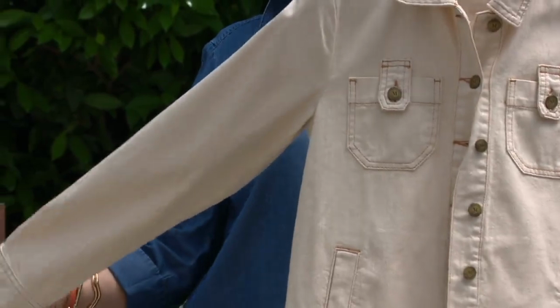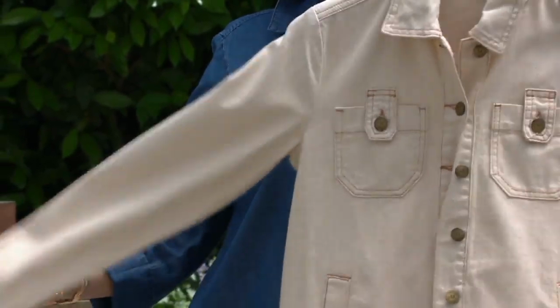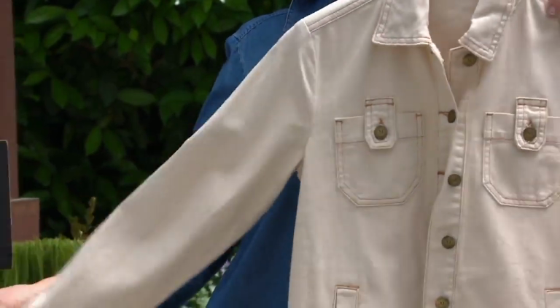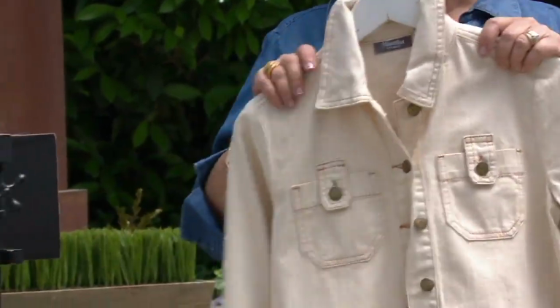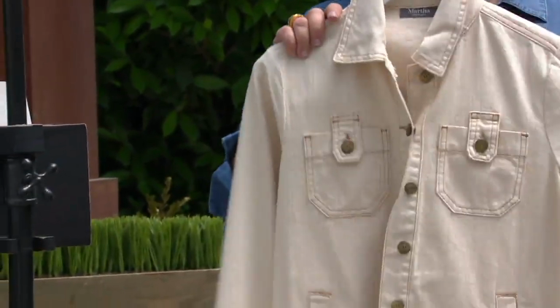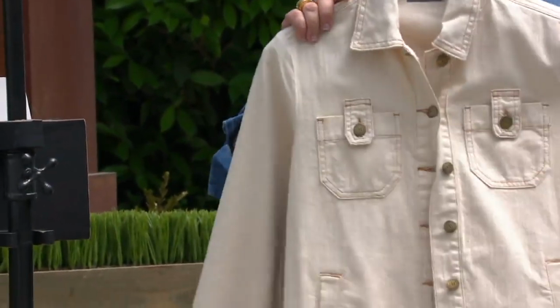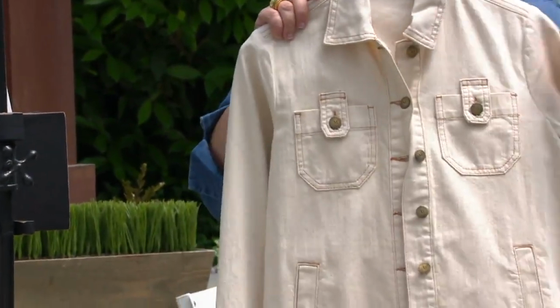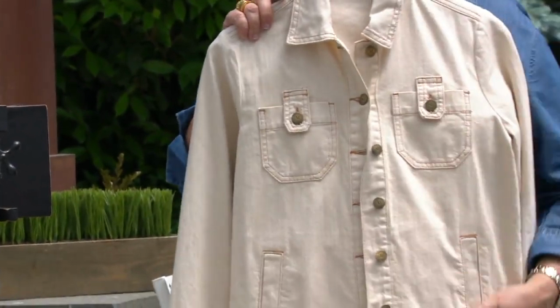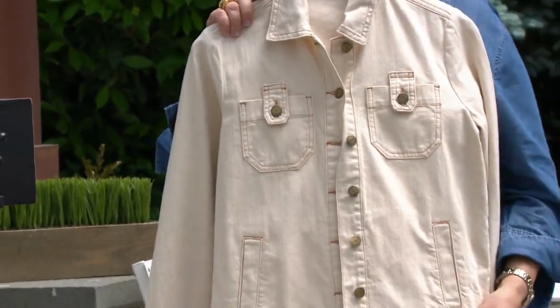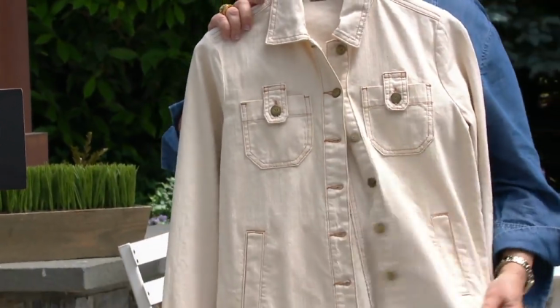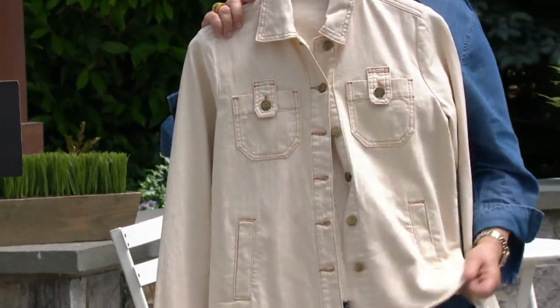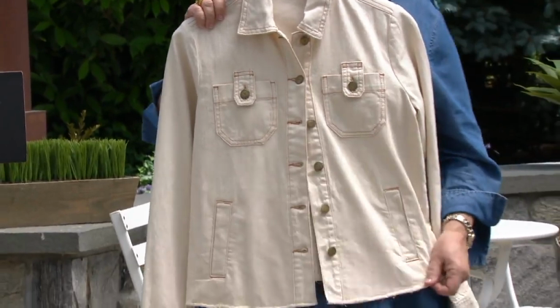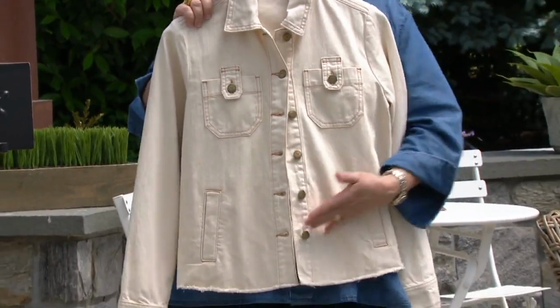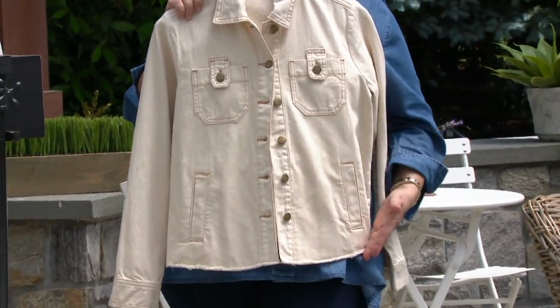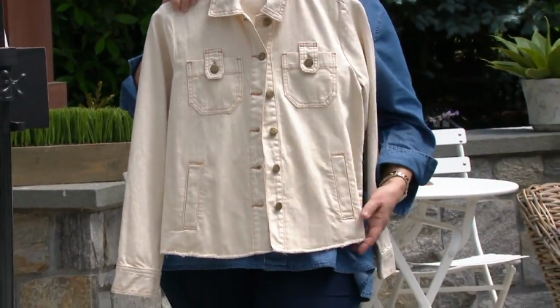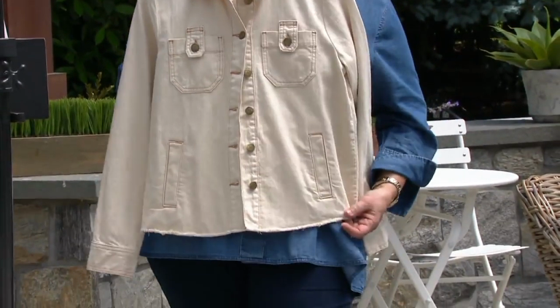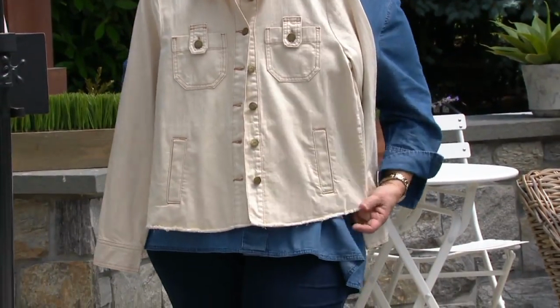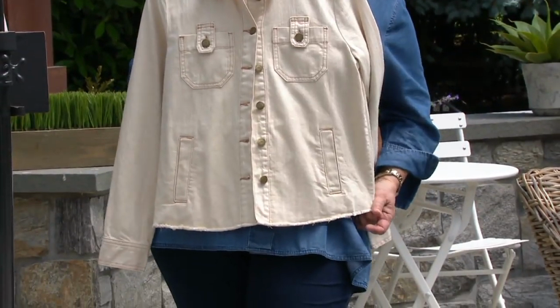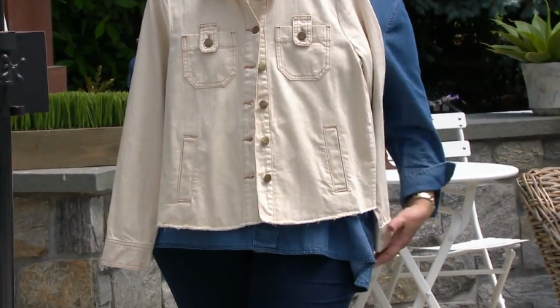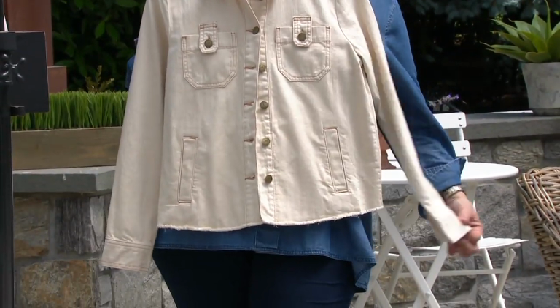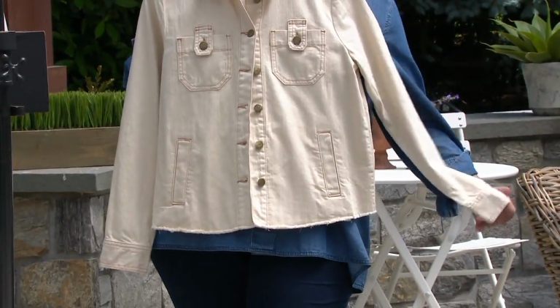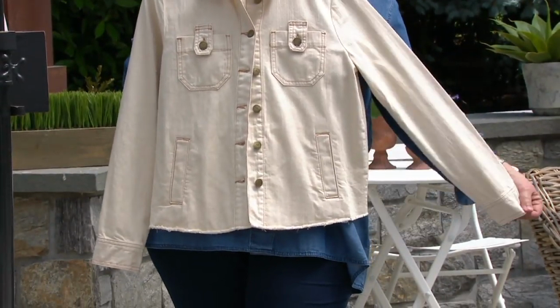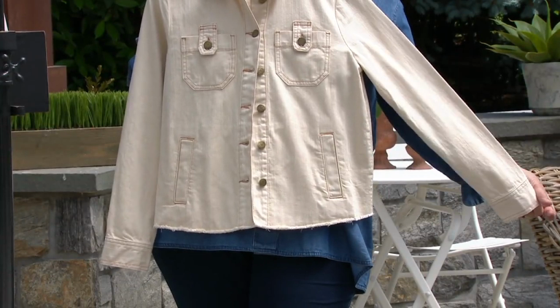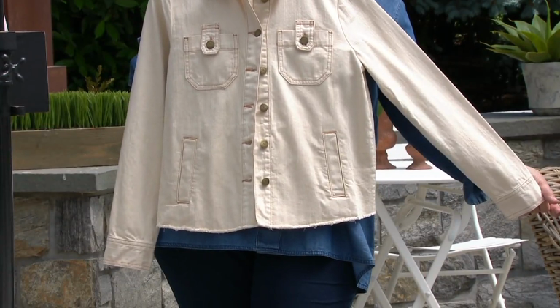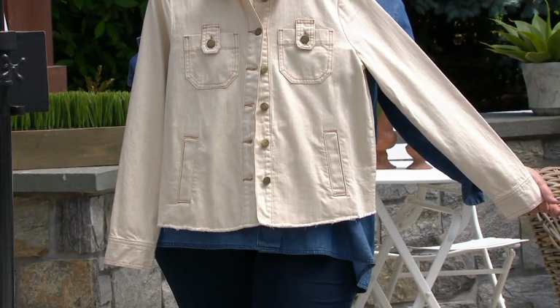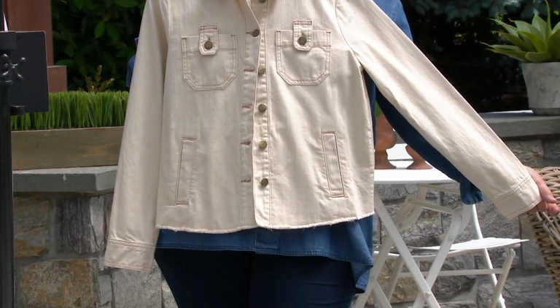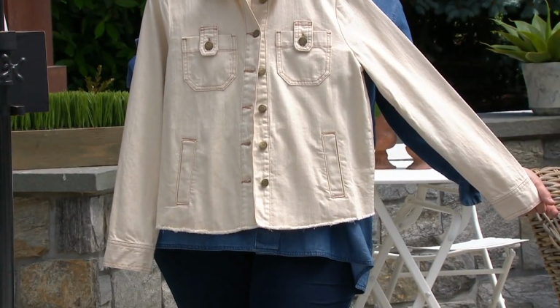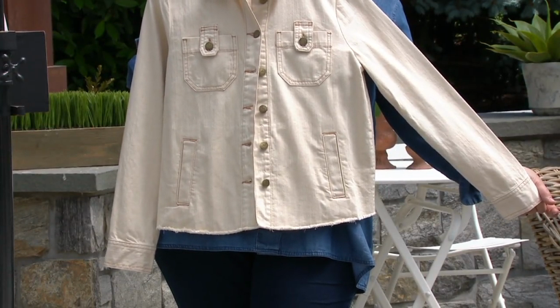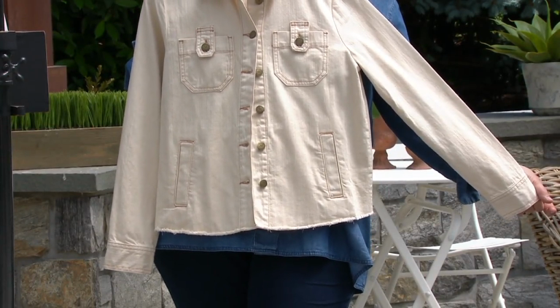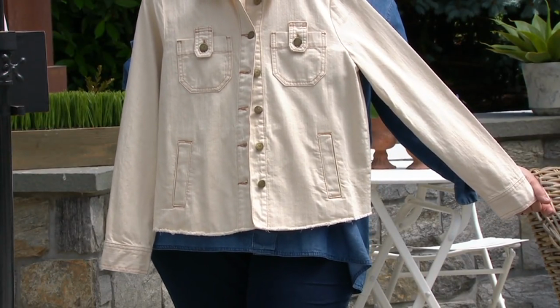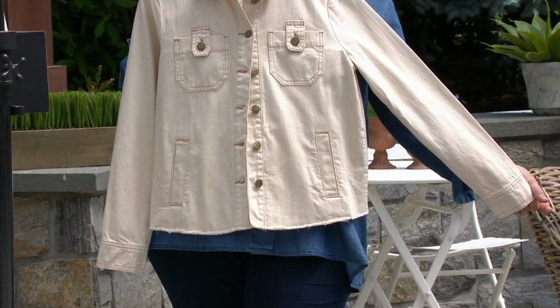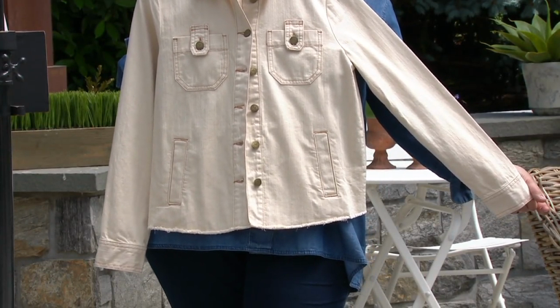I like that it's not quite as boxy as a lot of jean jackets either. You've given it a little bit of a curve. So the cell phone fits in the bottom pocket and one credit card in the top pocket.